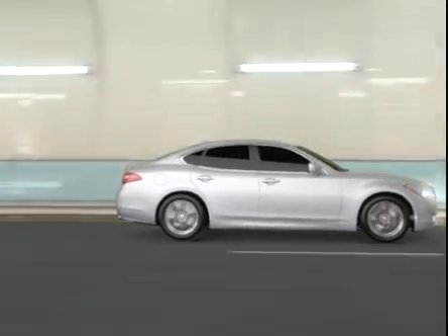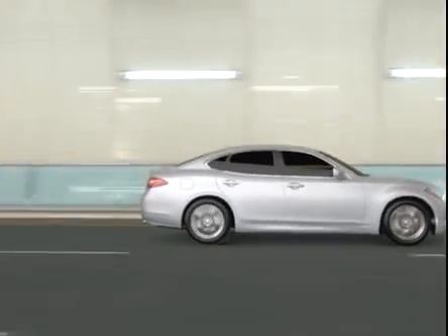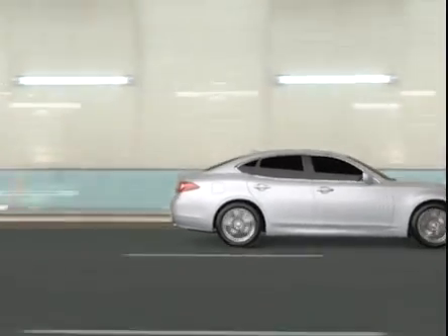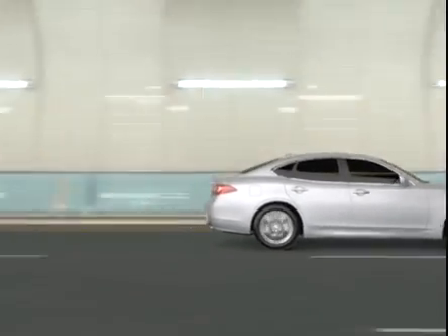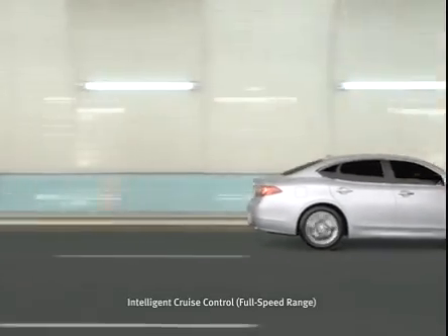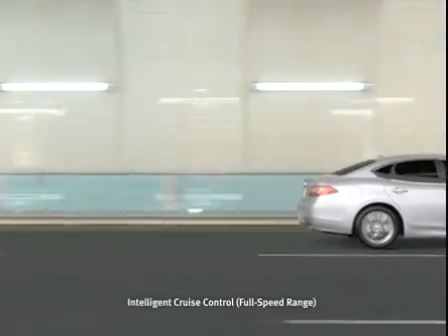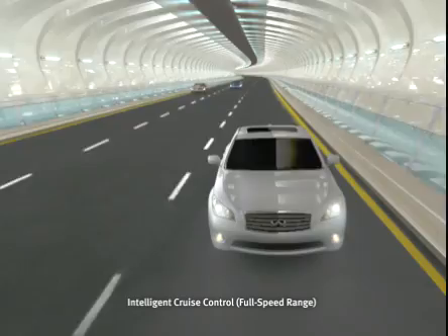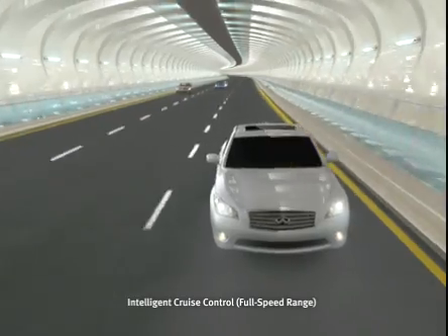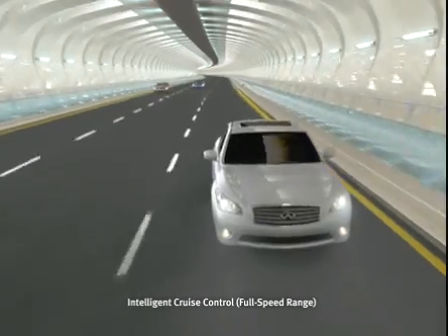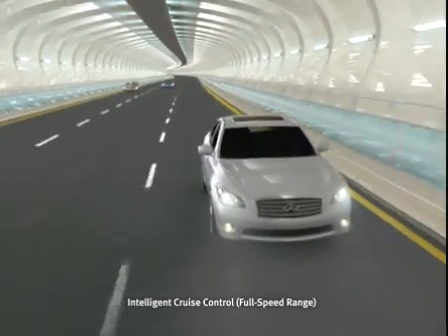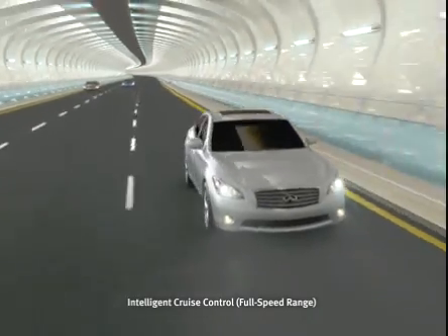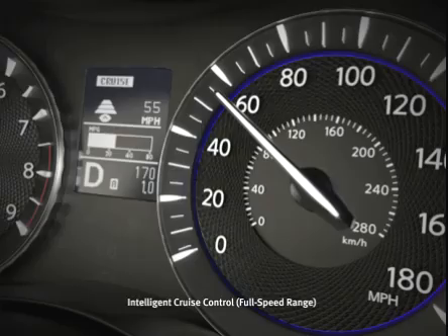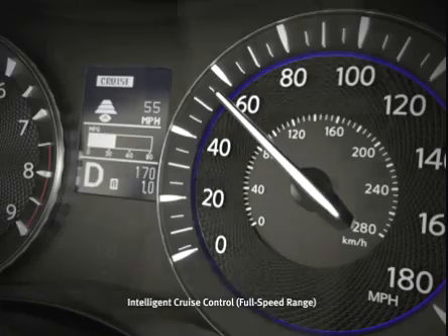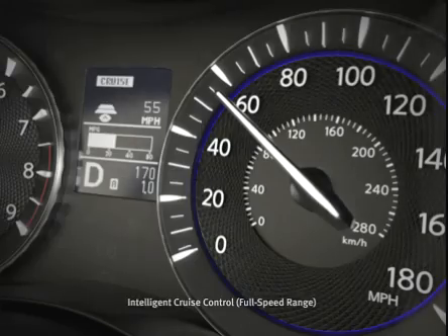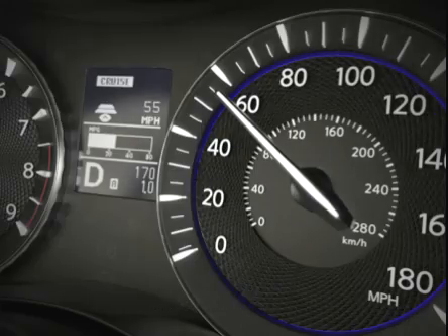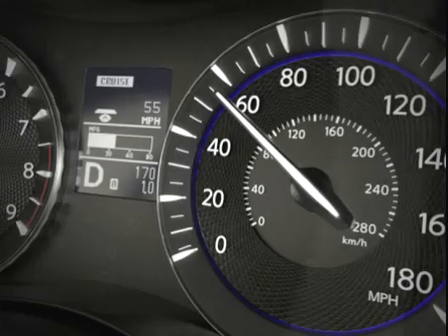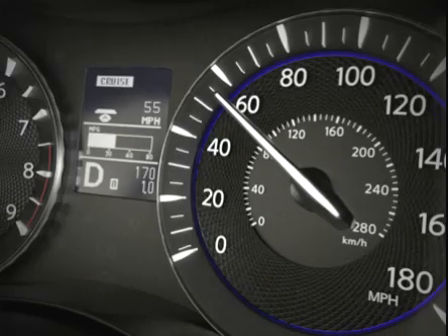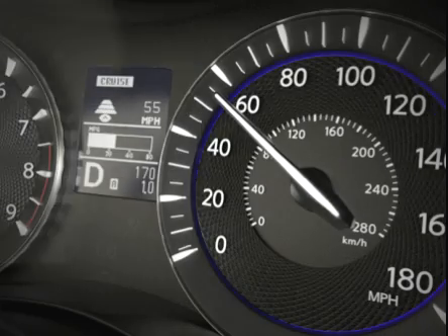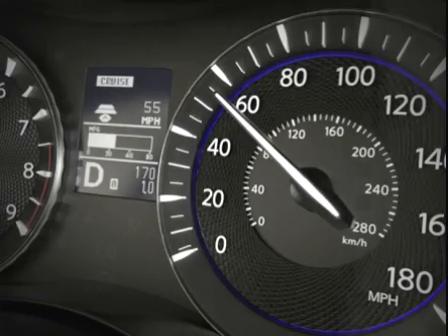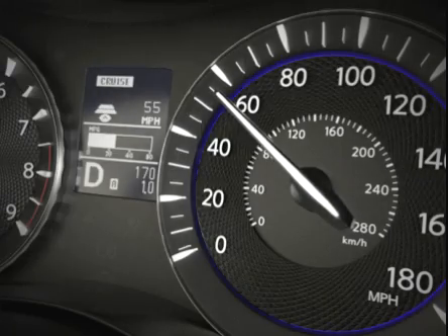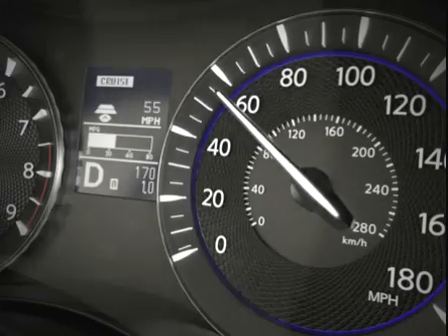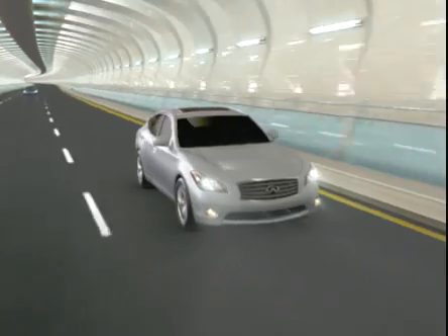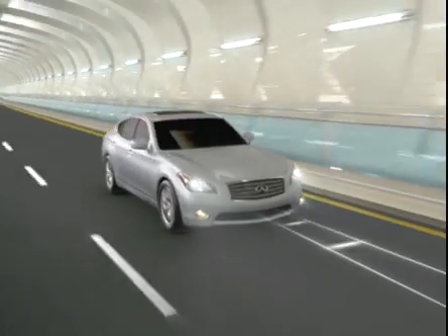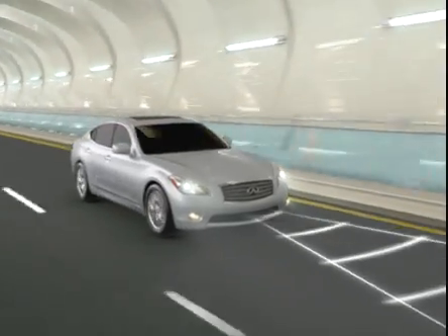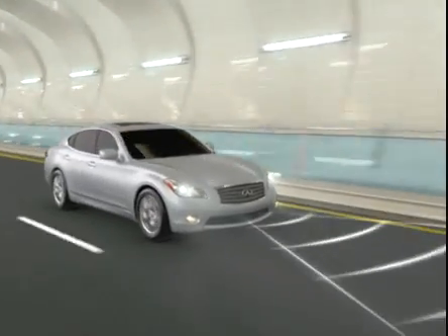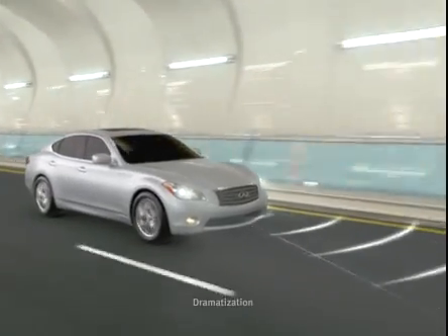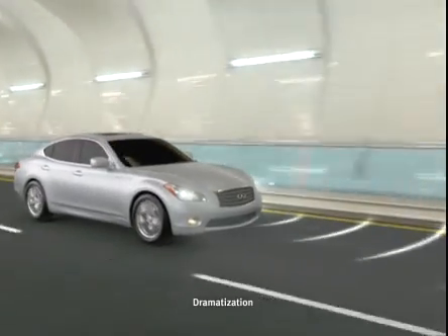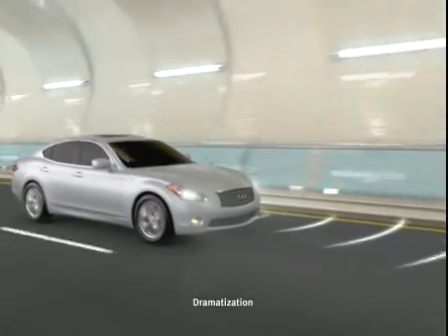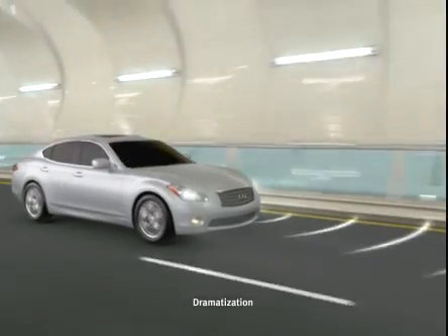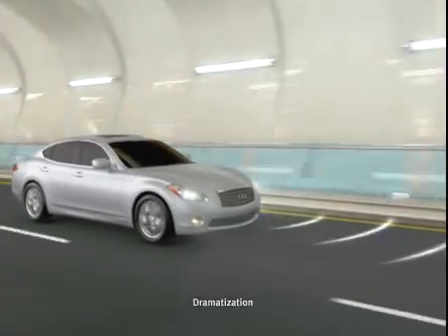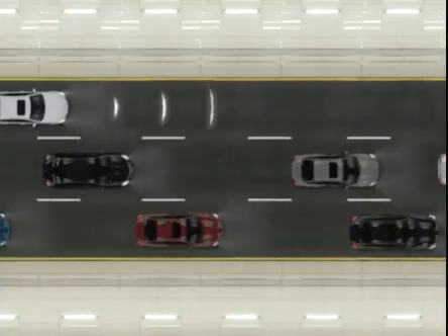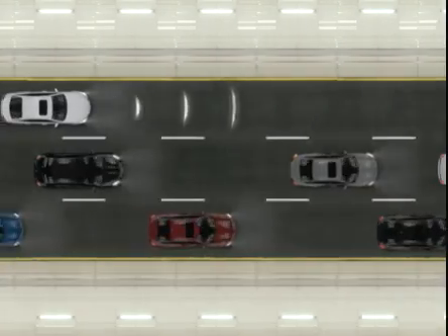With Infinity's Intelligent Cruise Control Full Speed Range, you set the distance, interval, and speed, and your Infinity uses laser sensors located in the front bumper to help watch for cars in front of you.